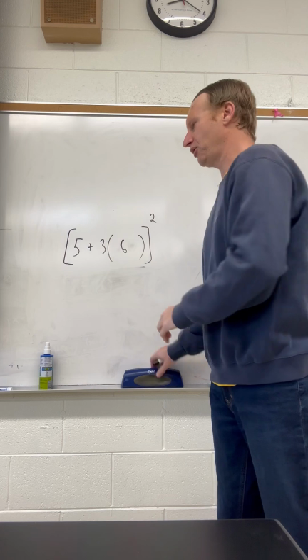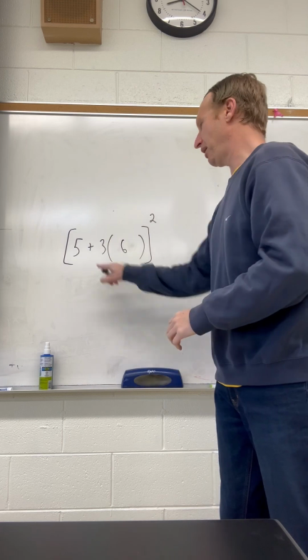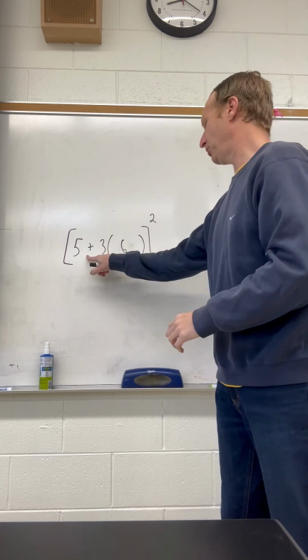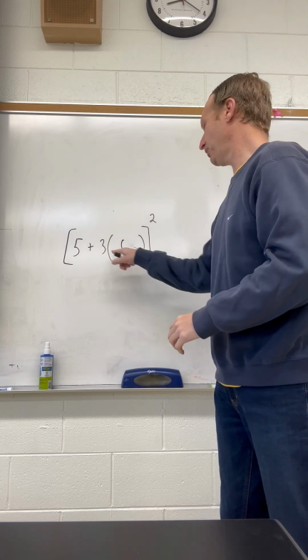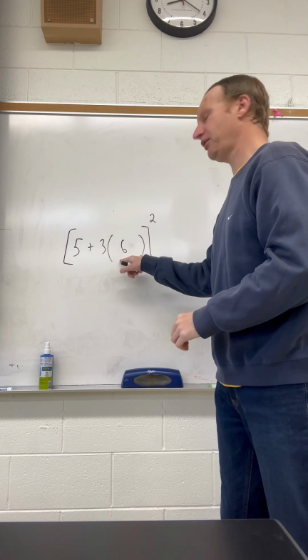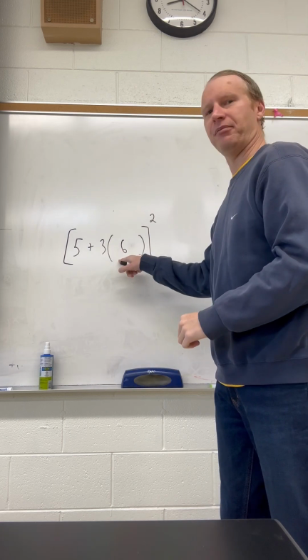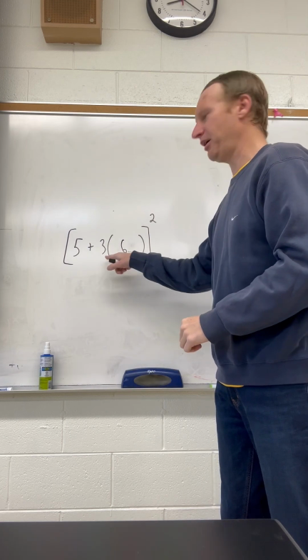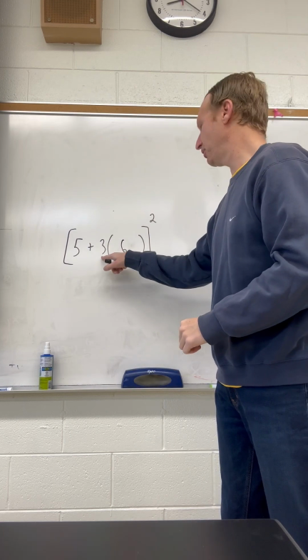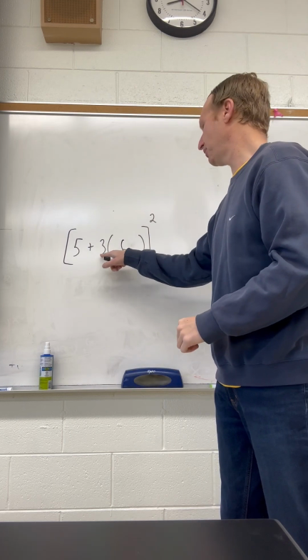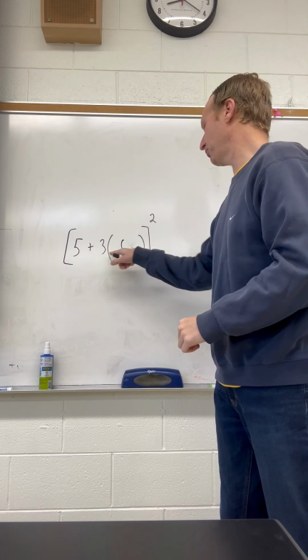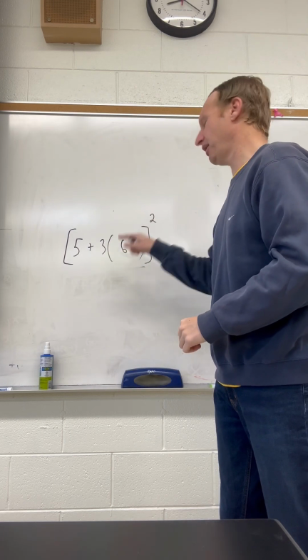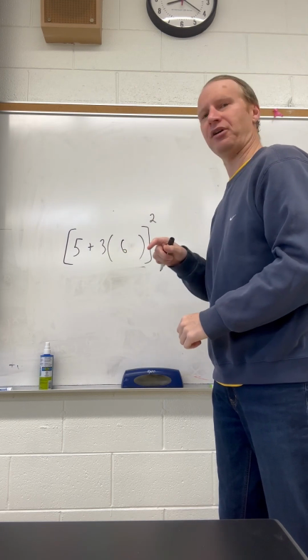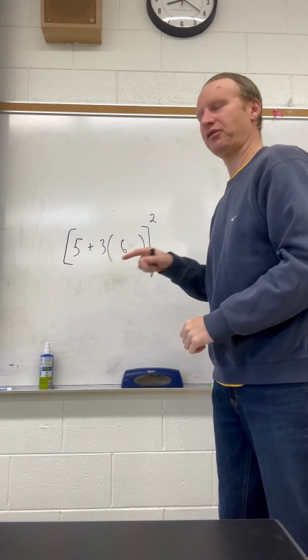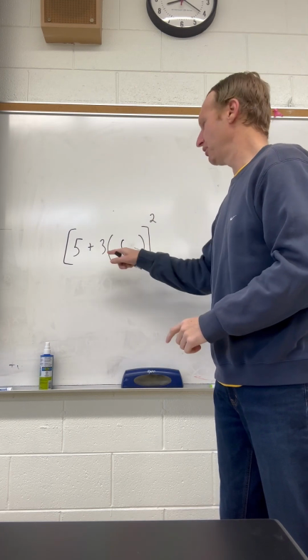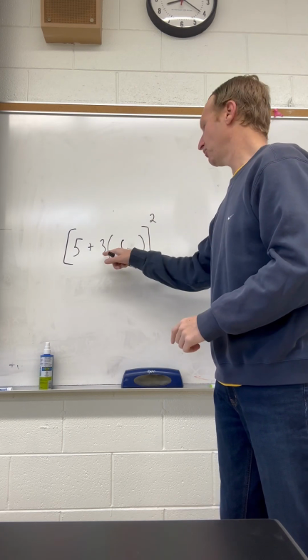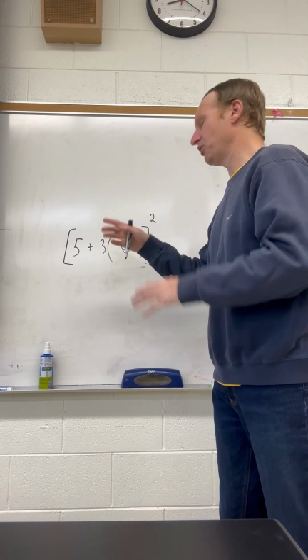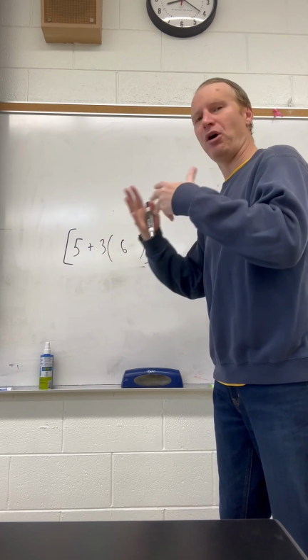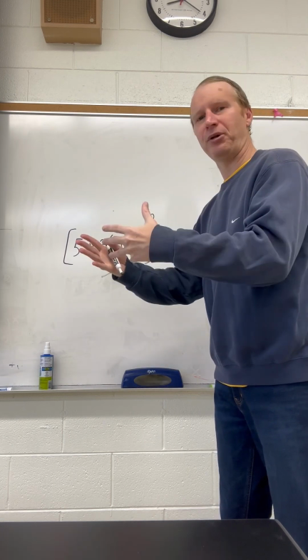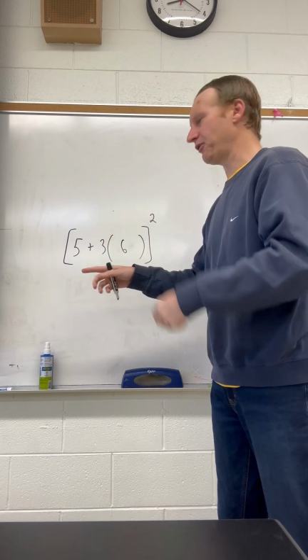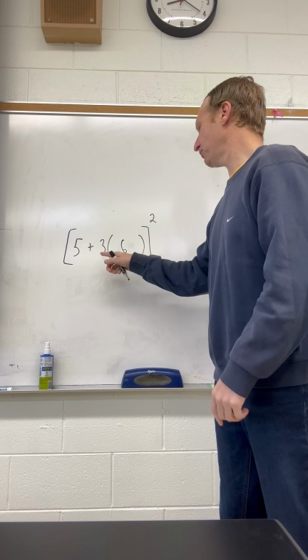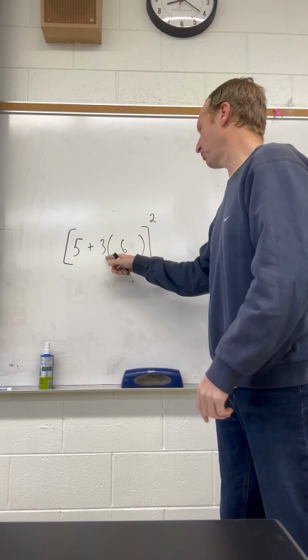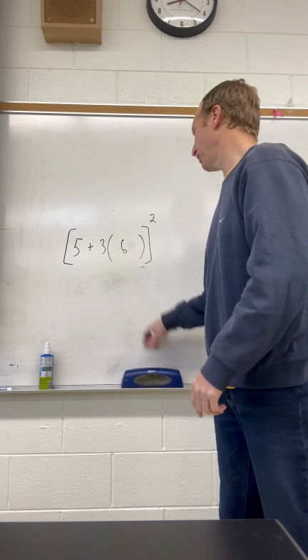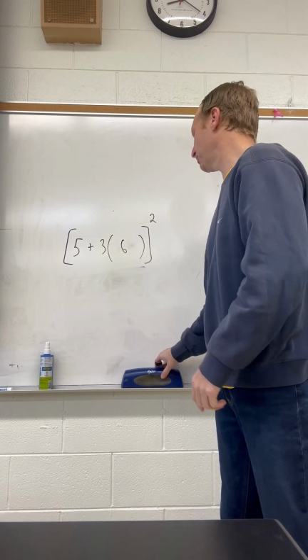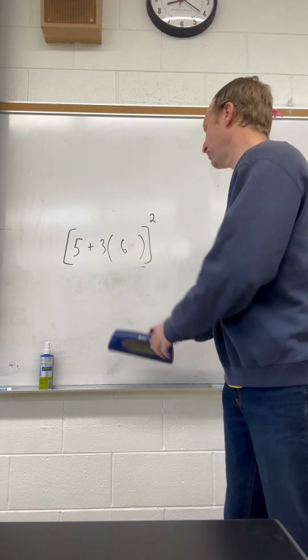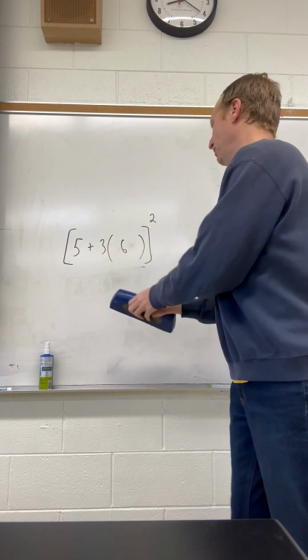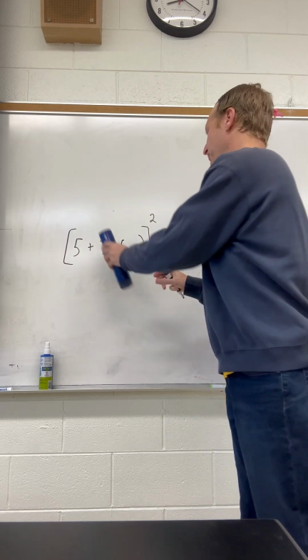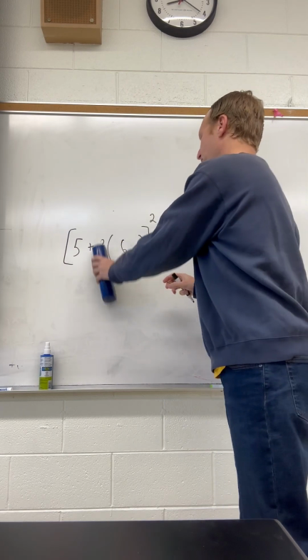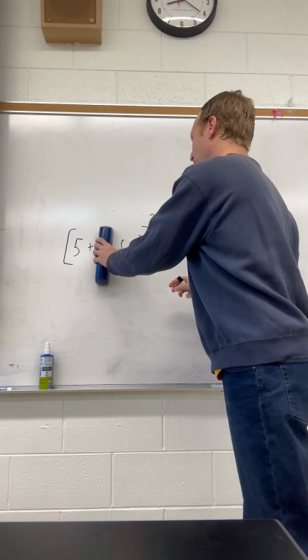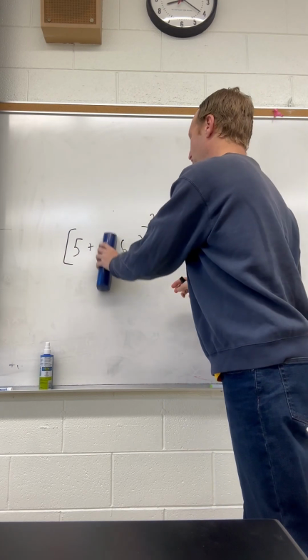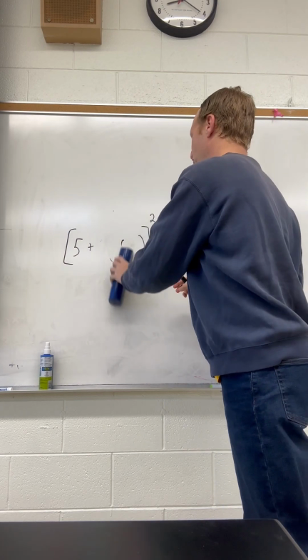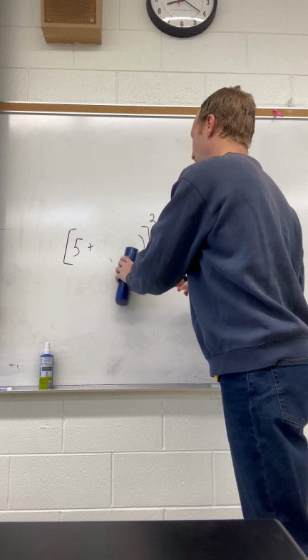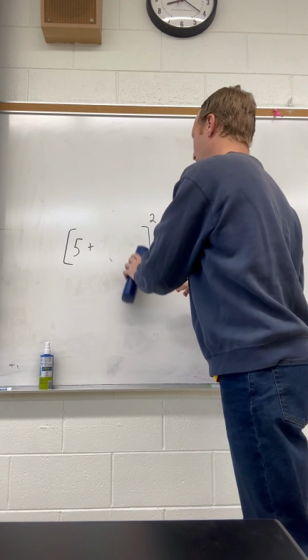So then we have a plus and a times. This is saying 3 times 6. So we do multiplying first, so 3 times 6 is 18. So we're going to change this to 18.